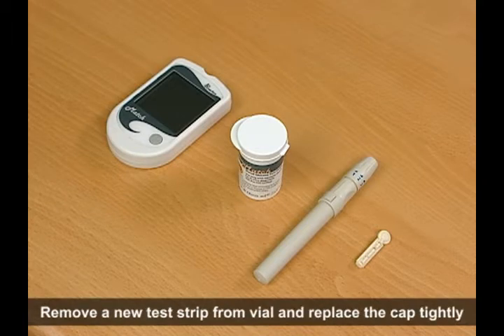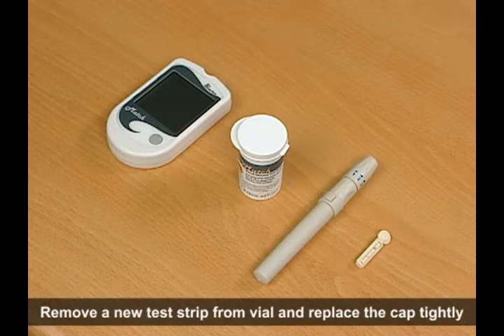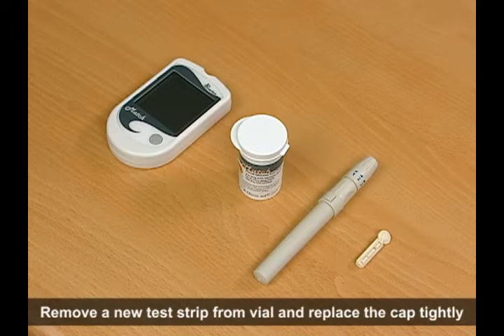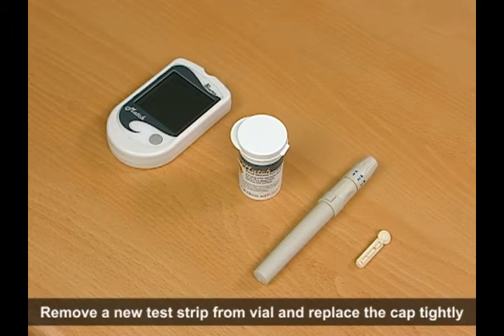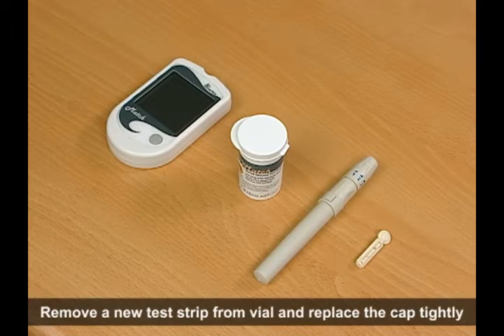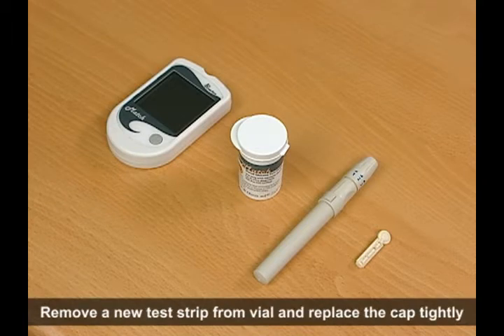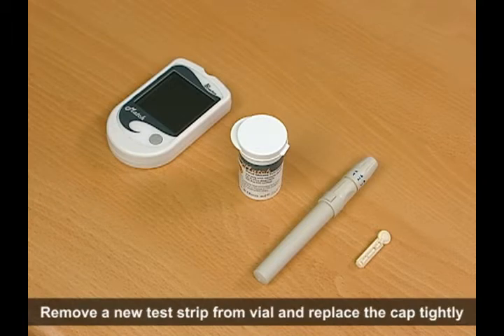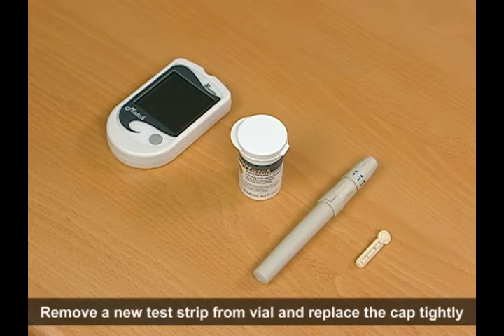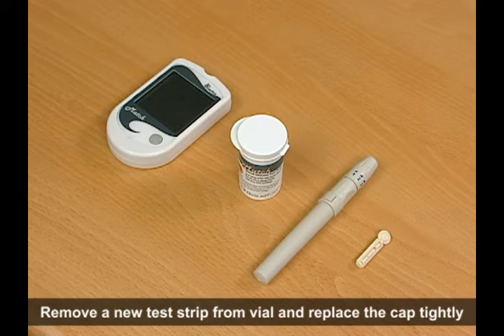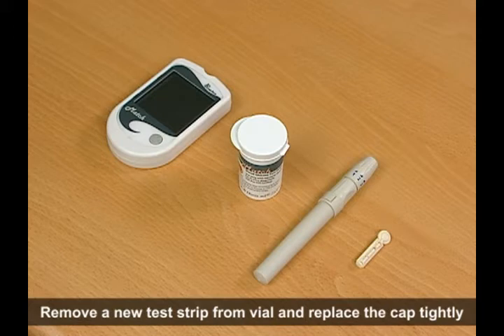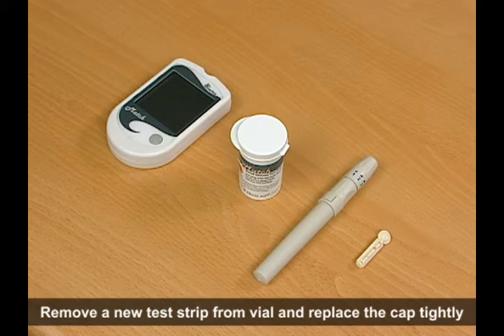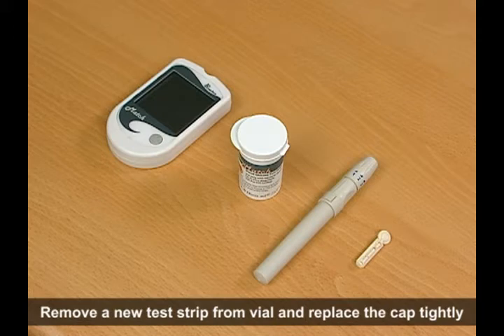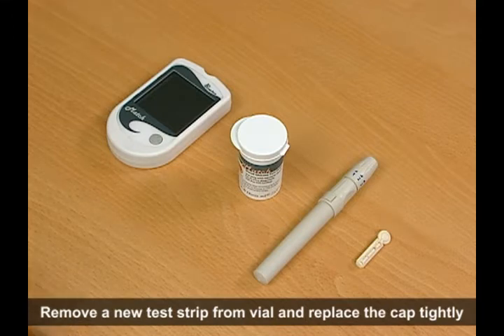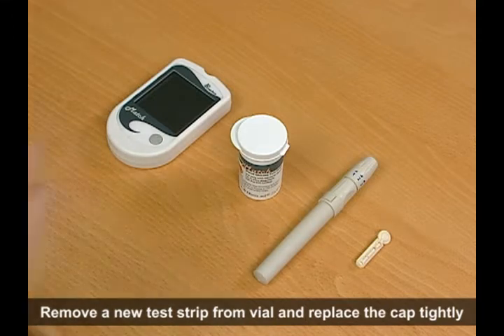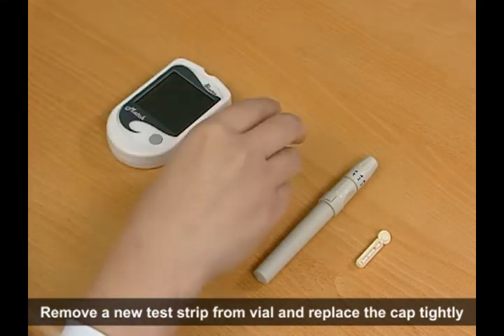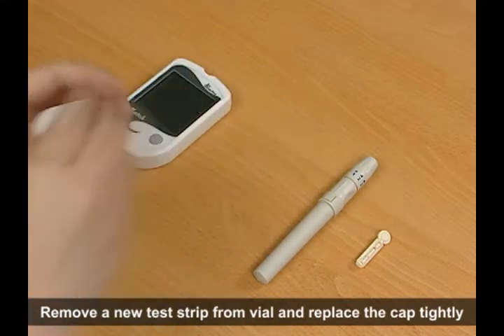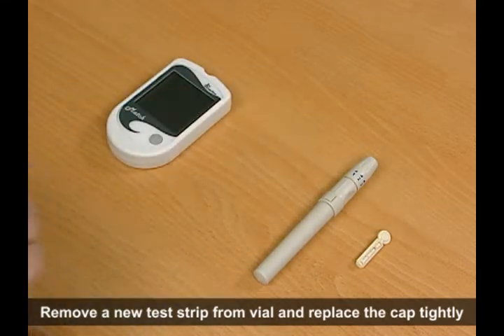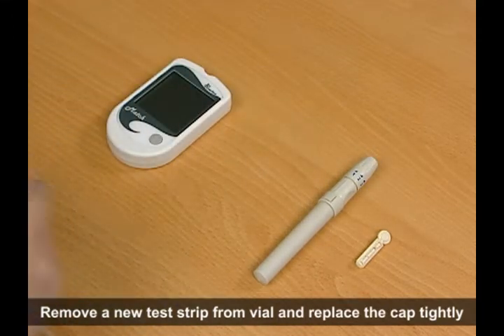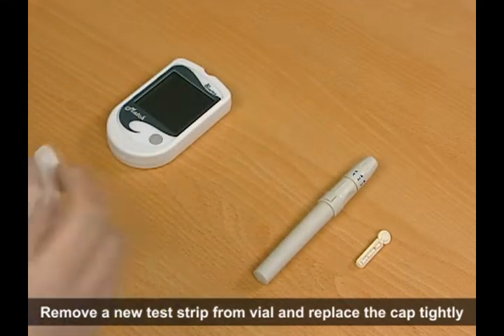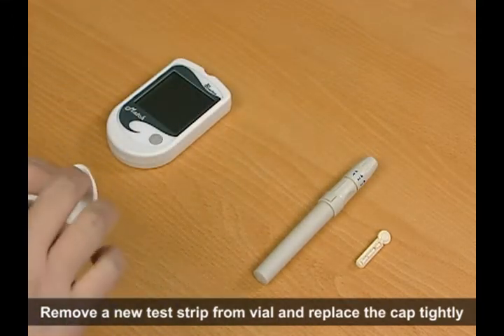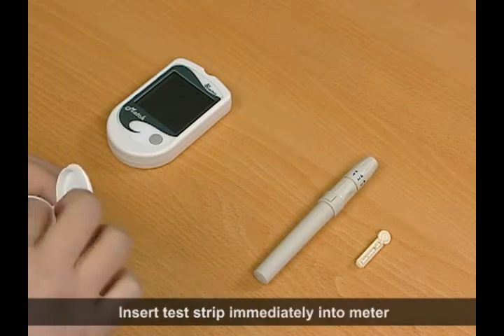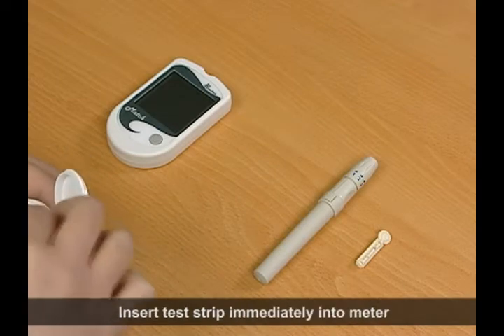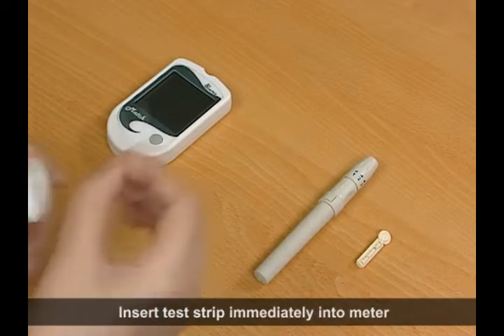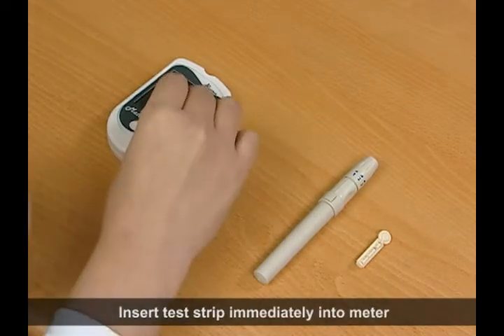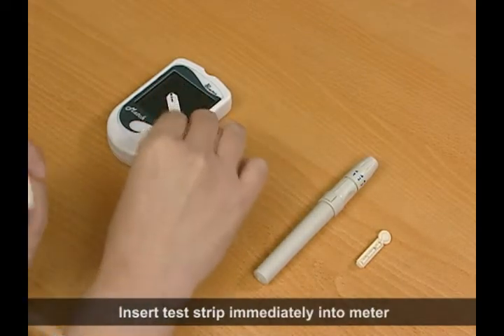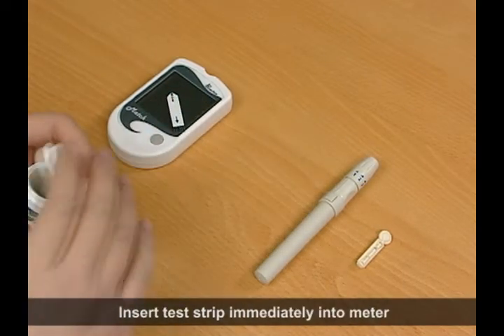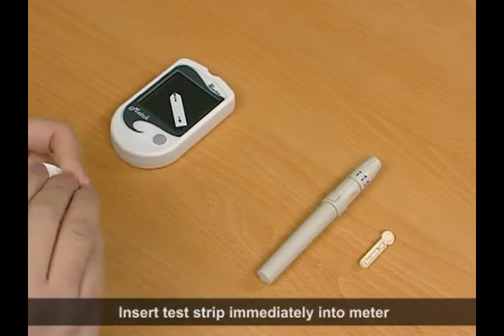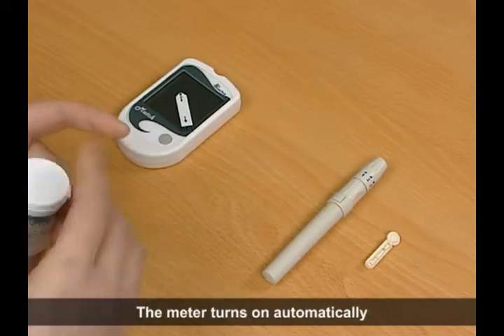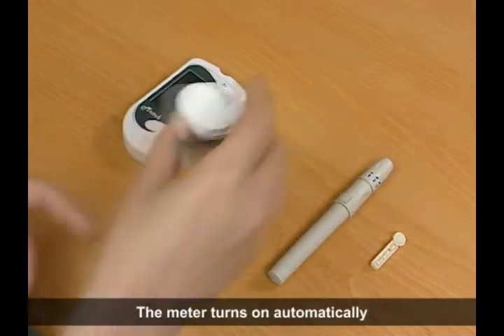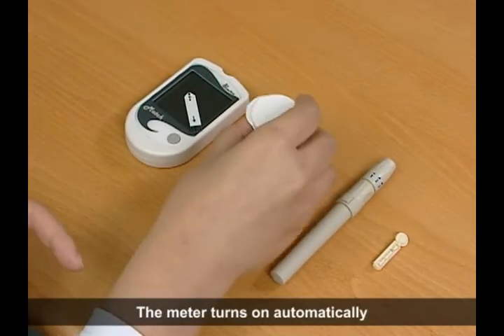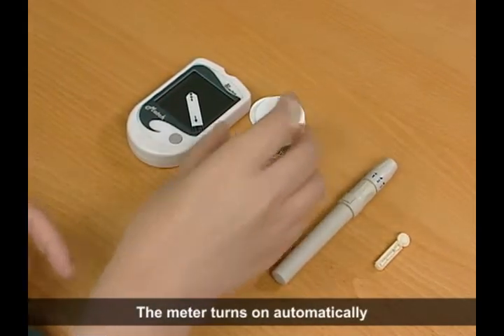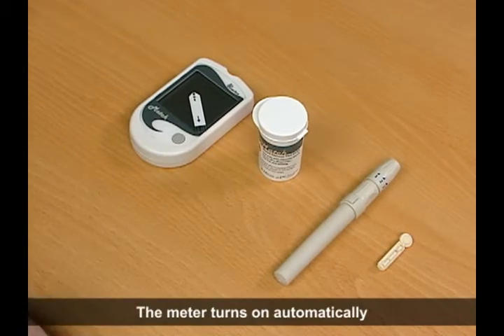Remove a new test strip from the vial and replace the cap tightly. Insert the test strip immediately into the meter — the meter turns on automatically.